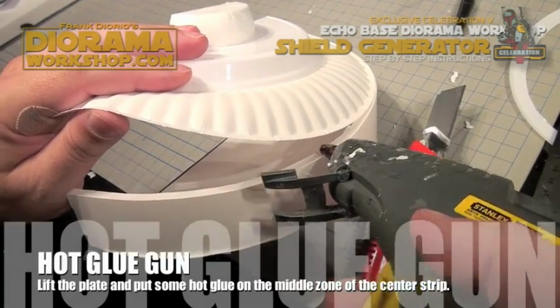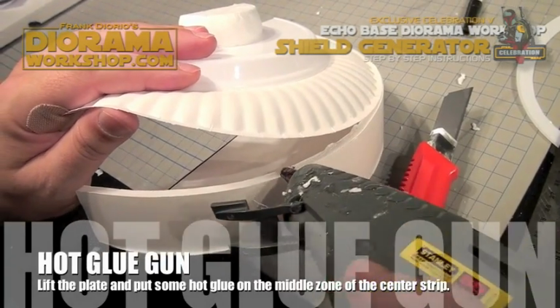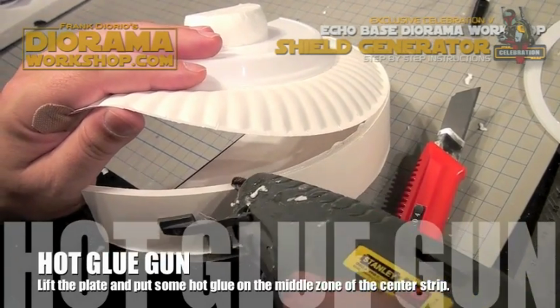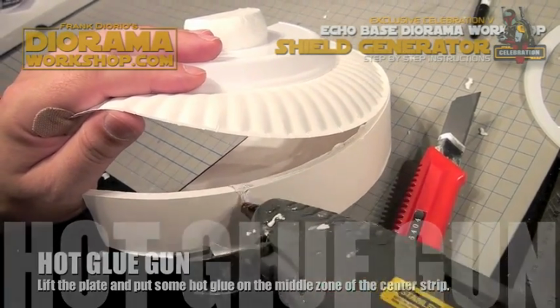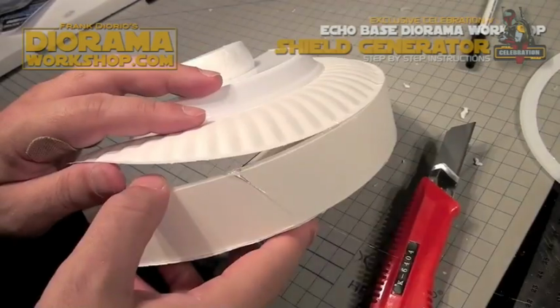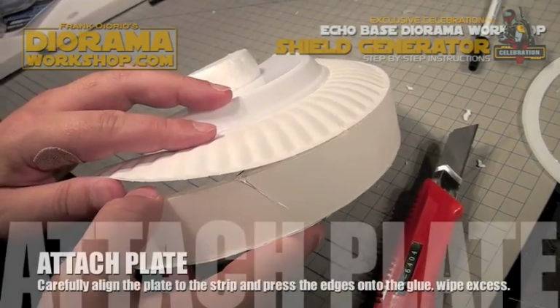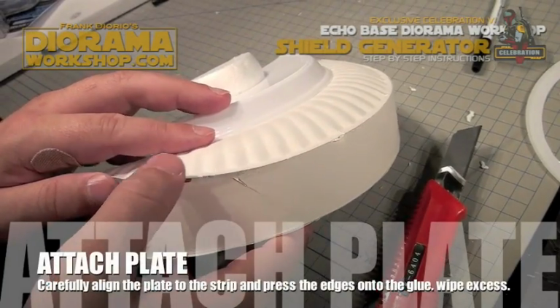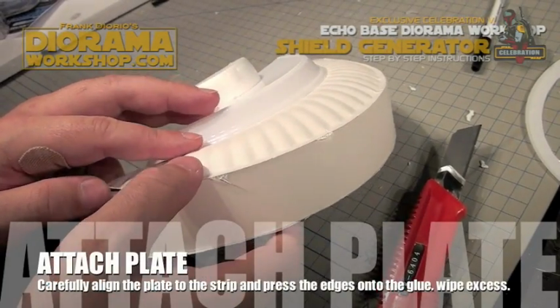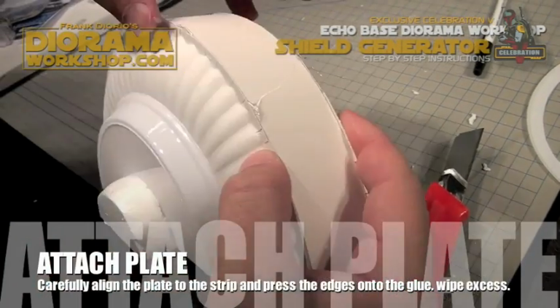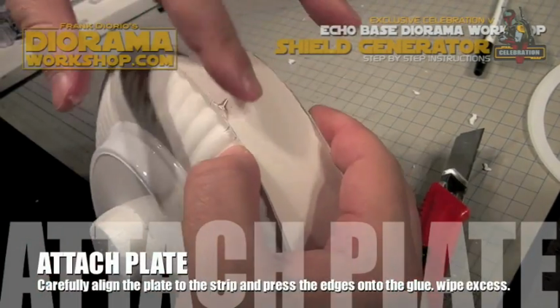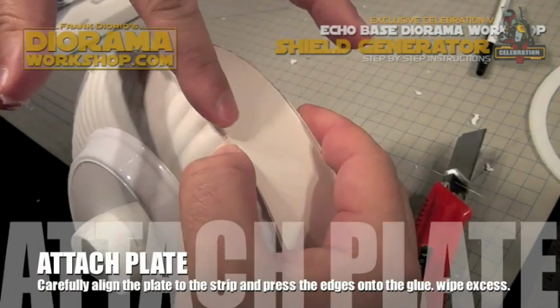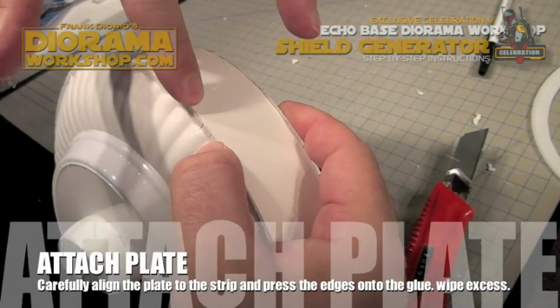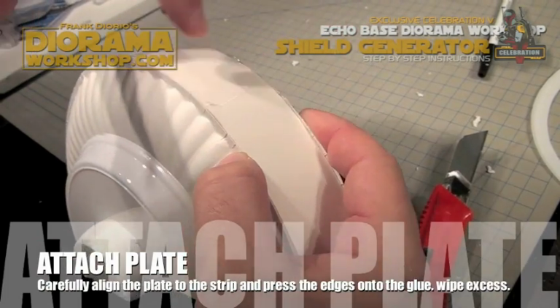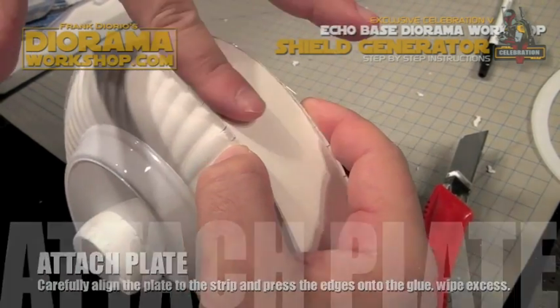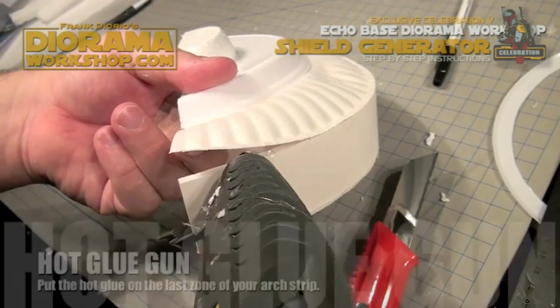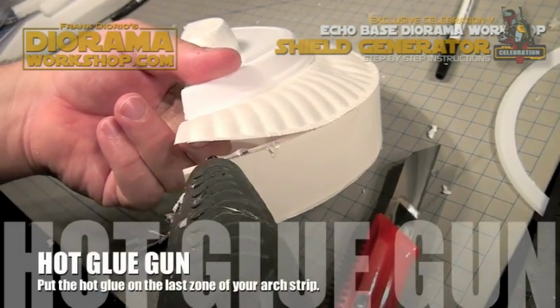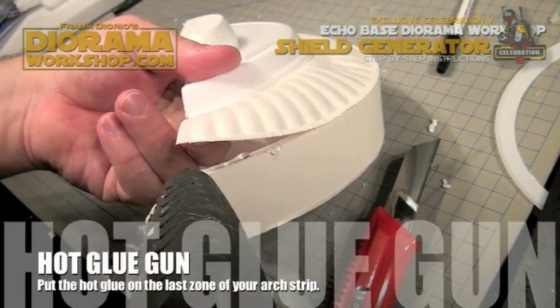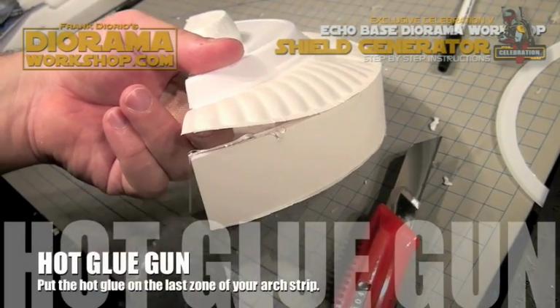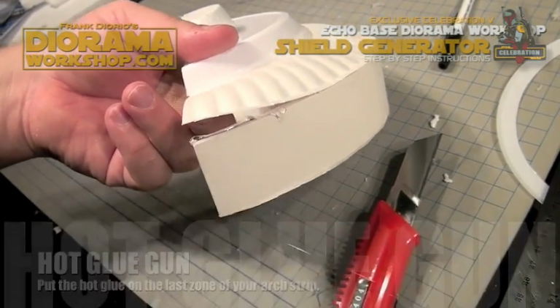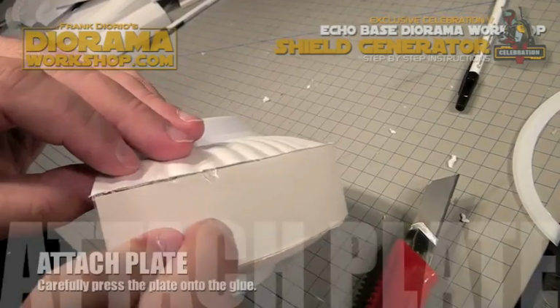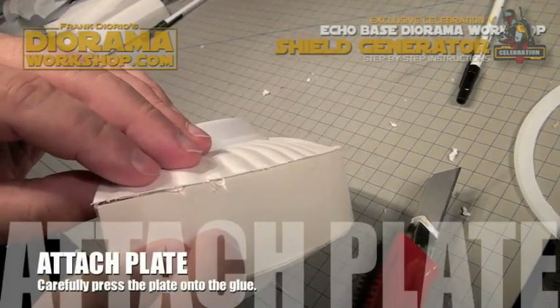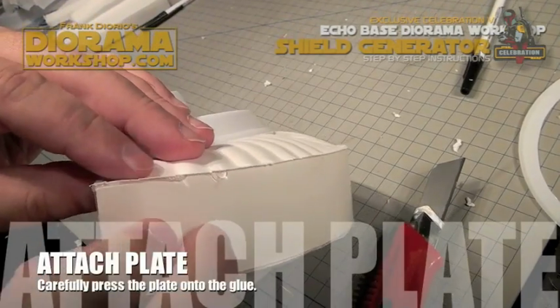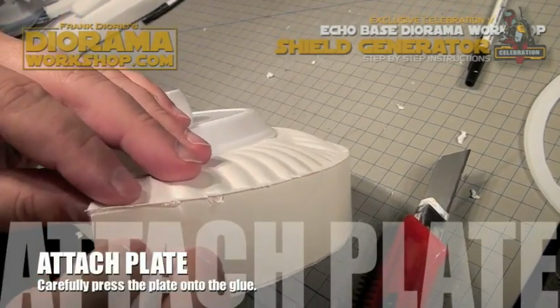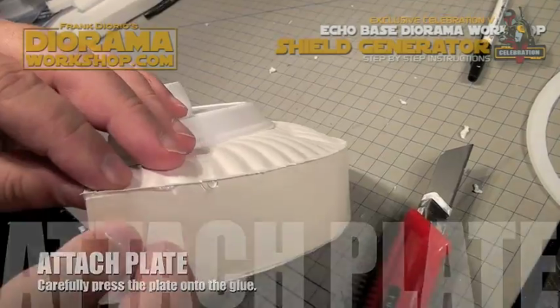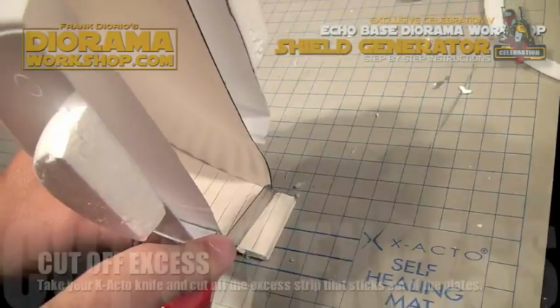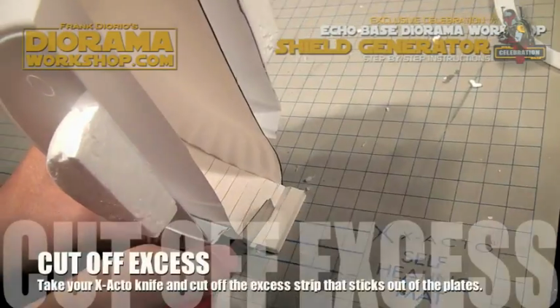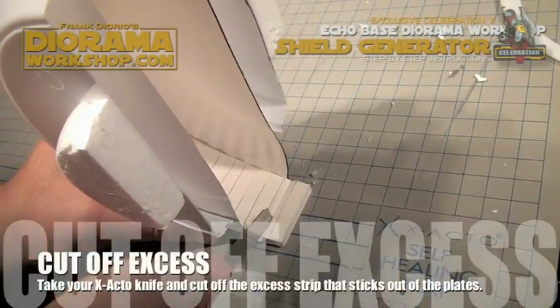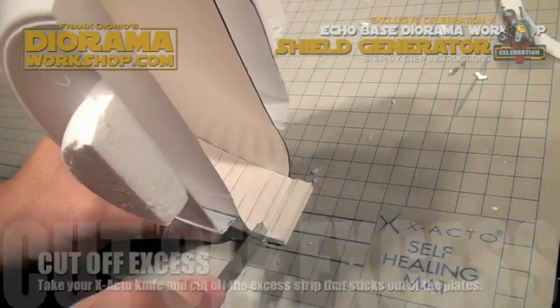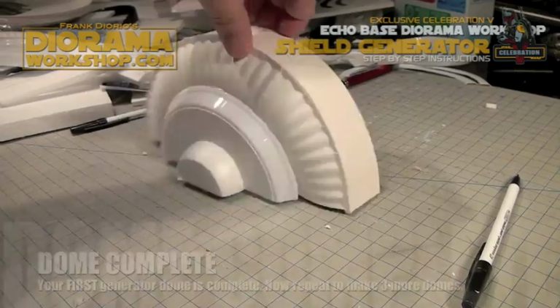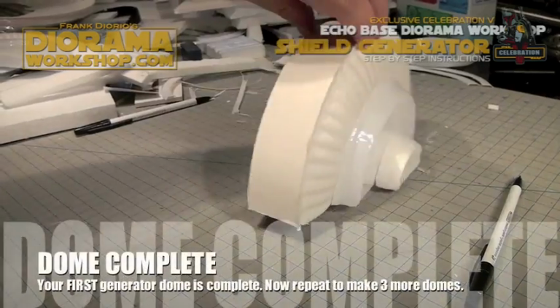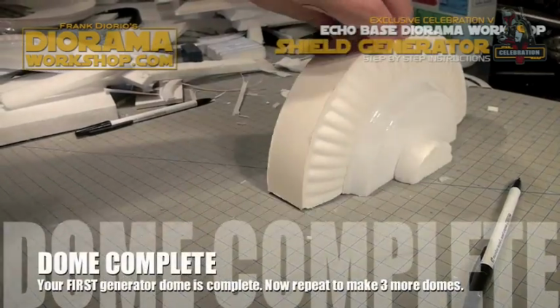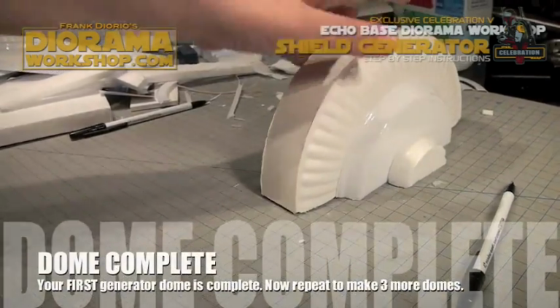Hot glue on the center, press down carefully making sure it's aligned. Scrape off any excess, then apply the last remaining hot glue and press the sides. Cut off the excess and put it aside for now.